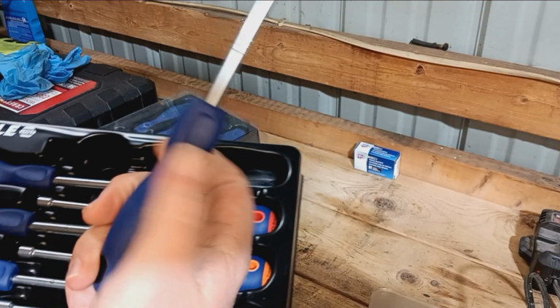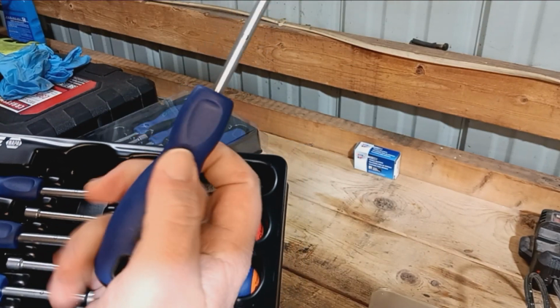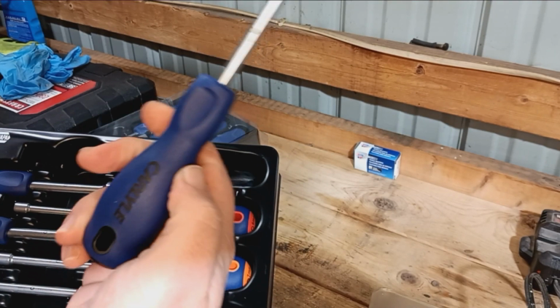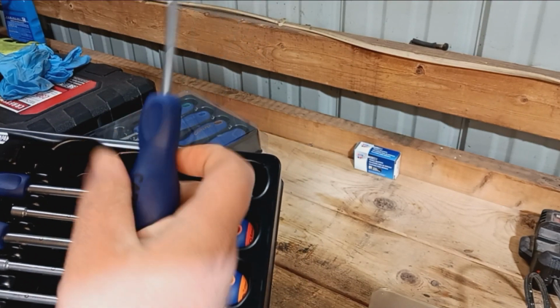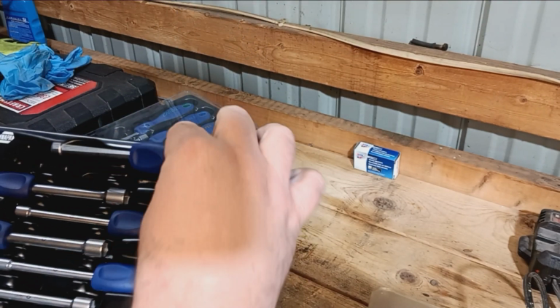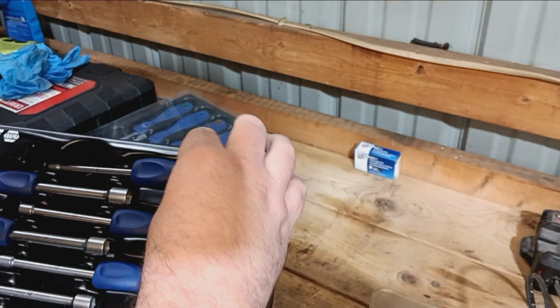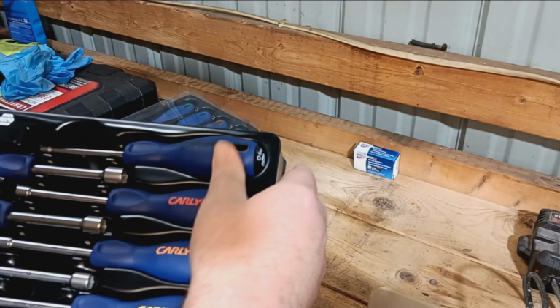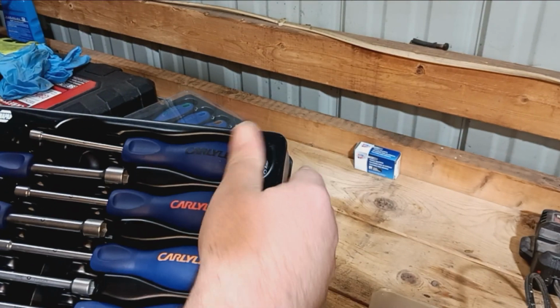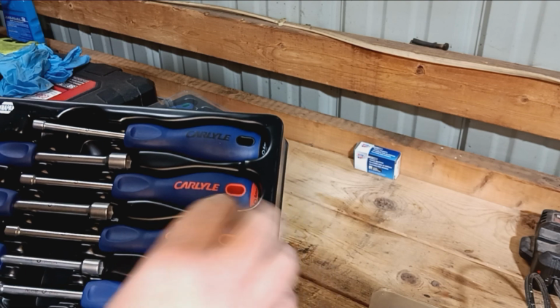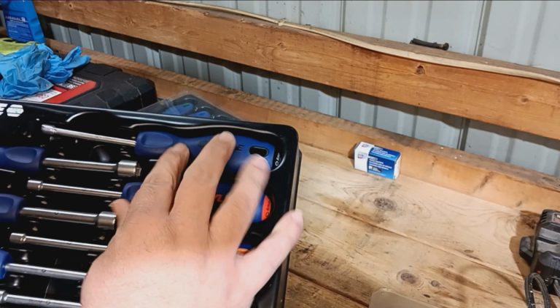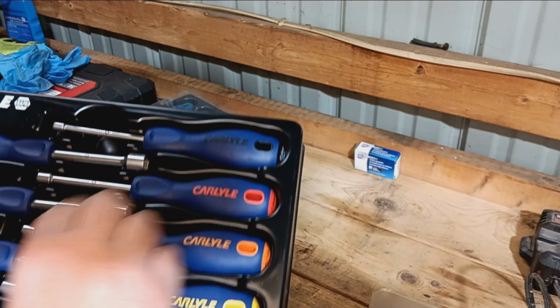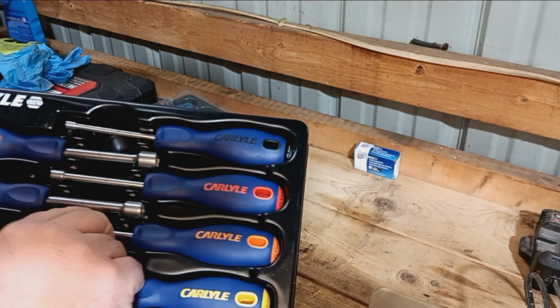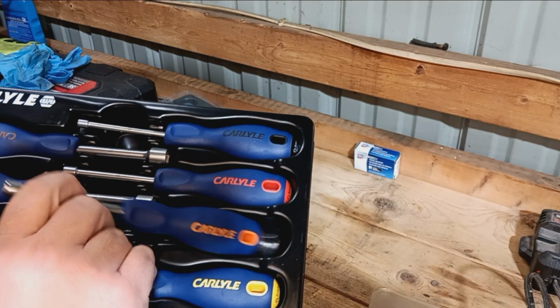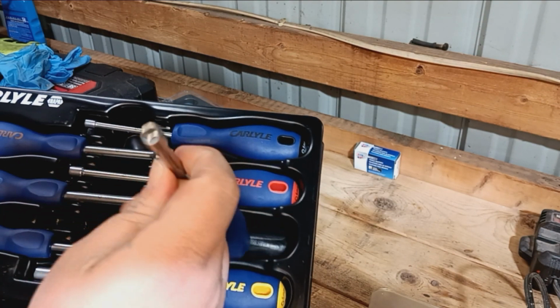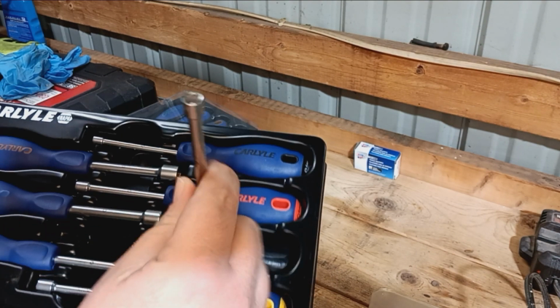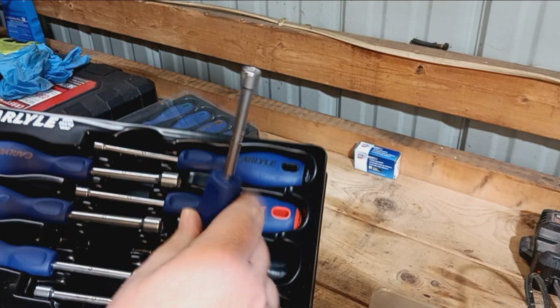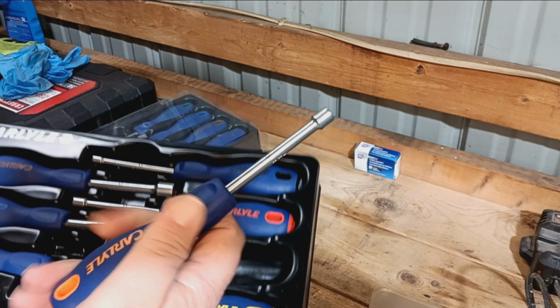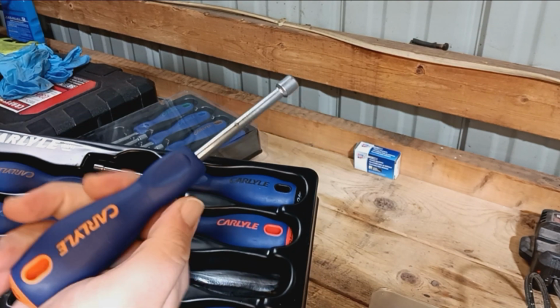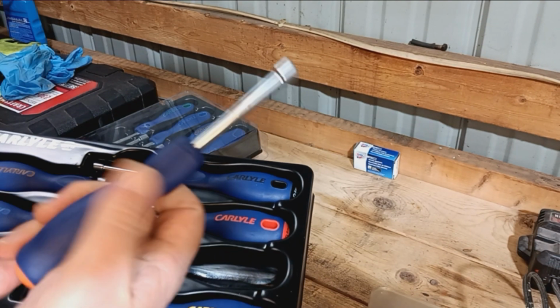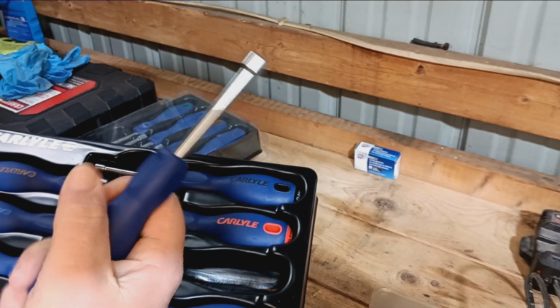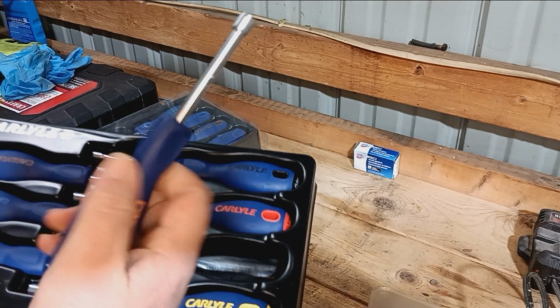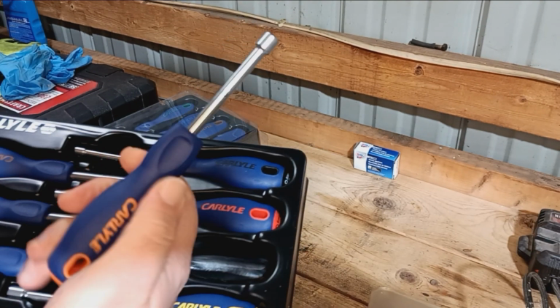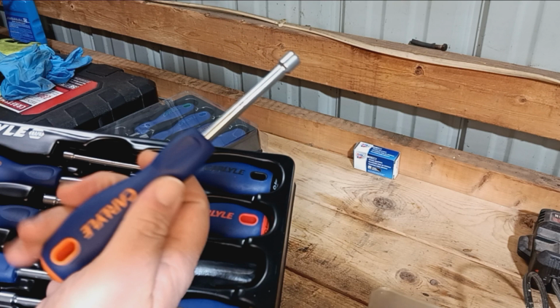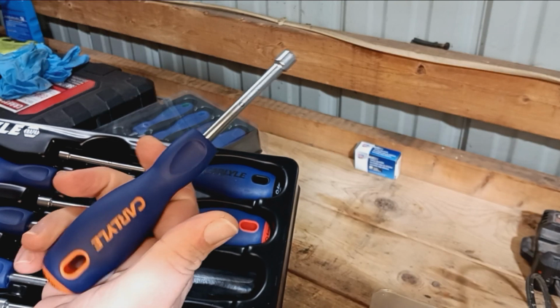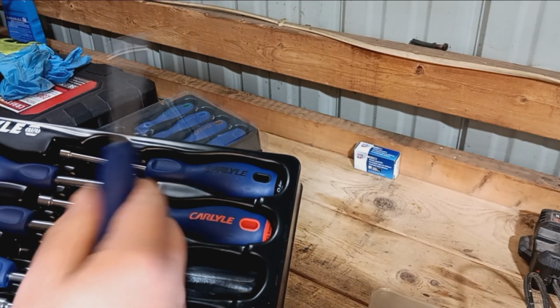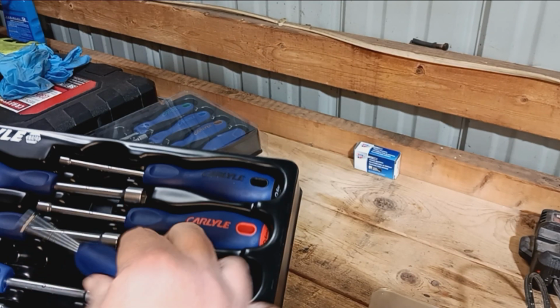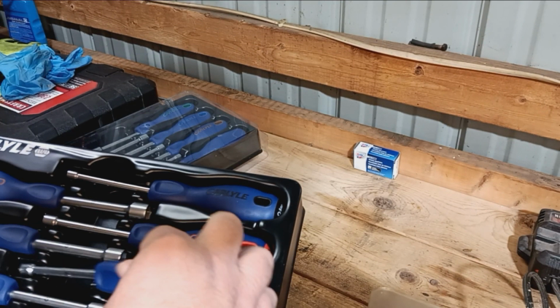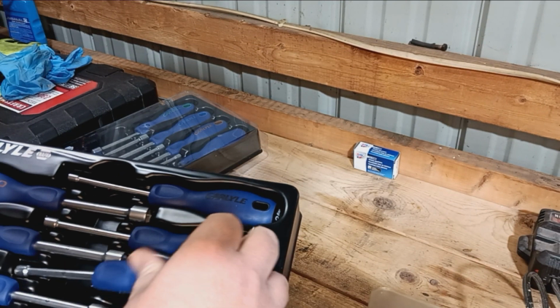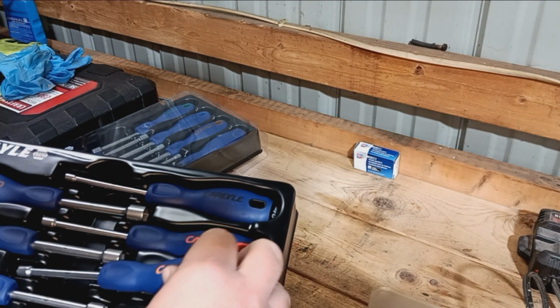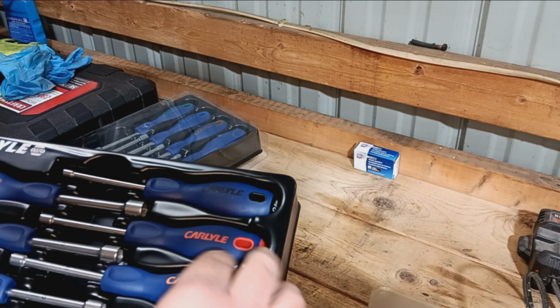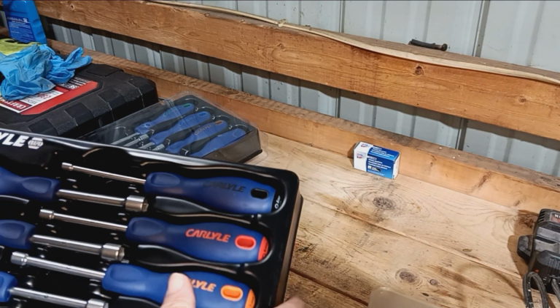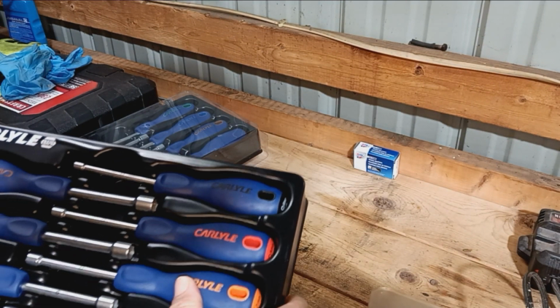Really nice handle on them, like all the different colors — of course the orange one is the best. Orange is the favorite color here at Hoob's Garage.